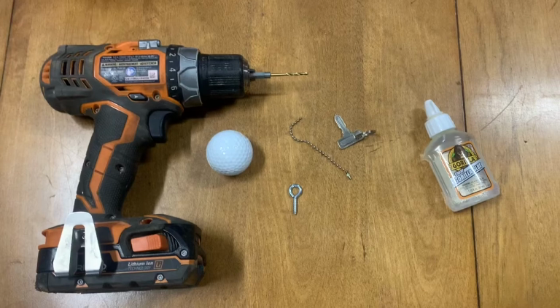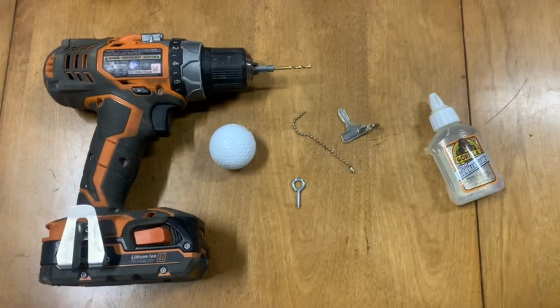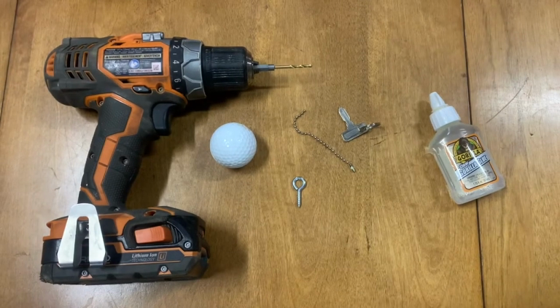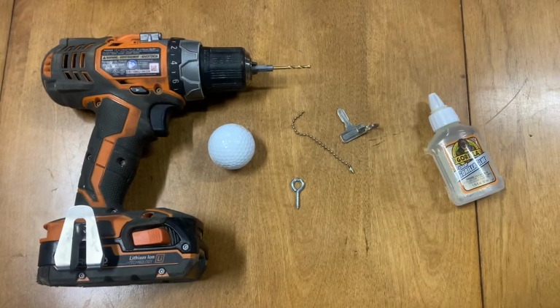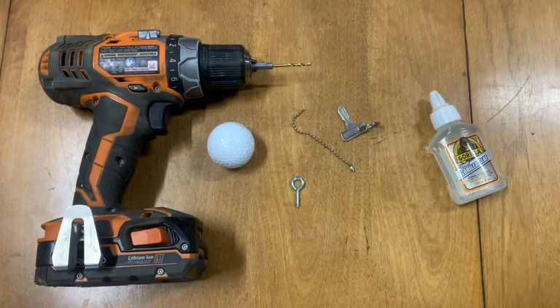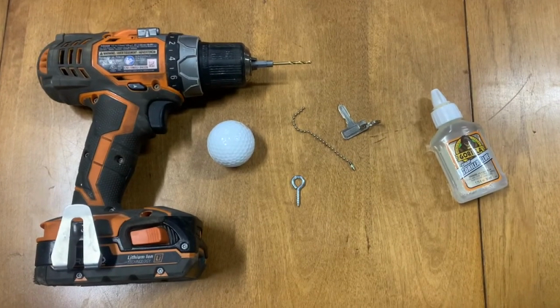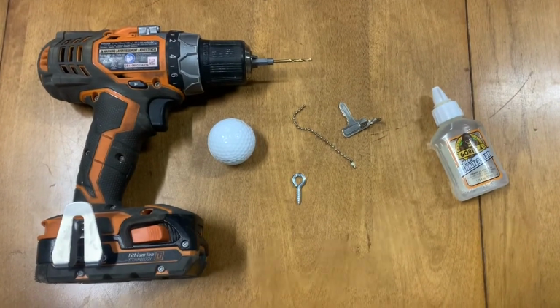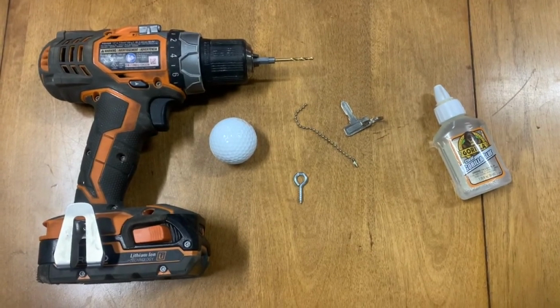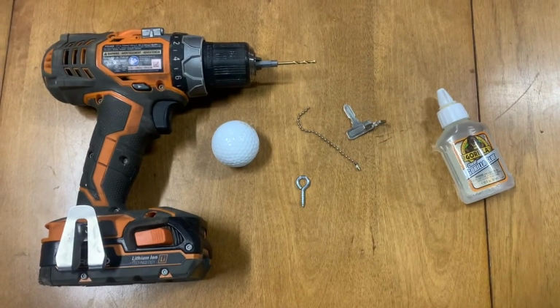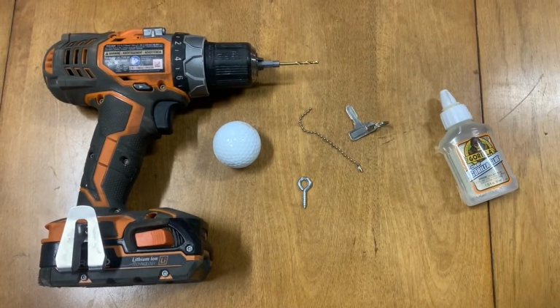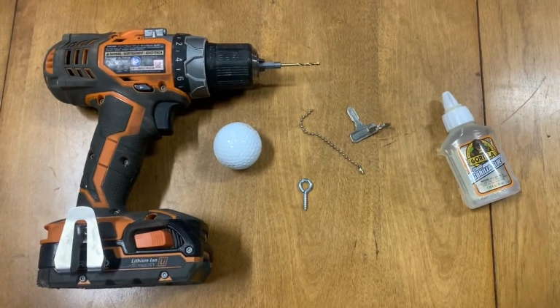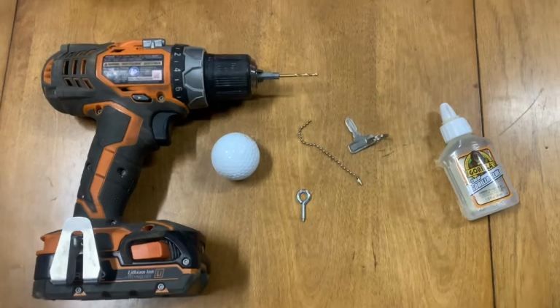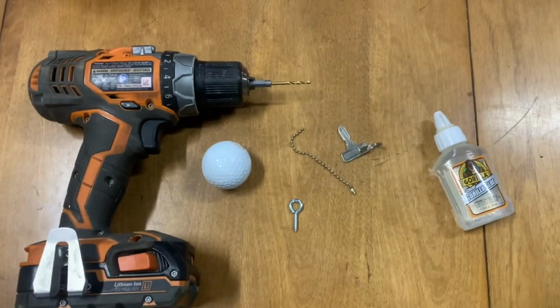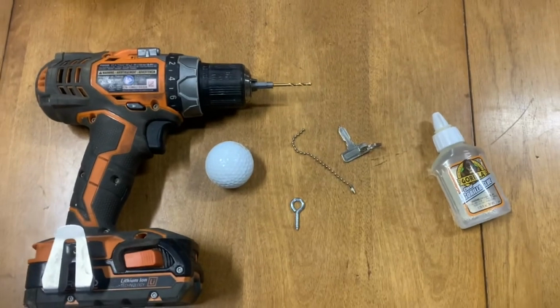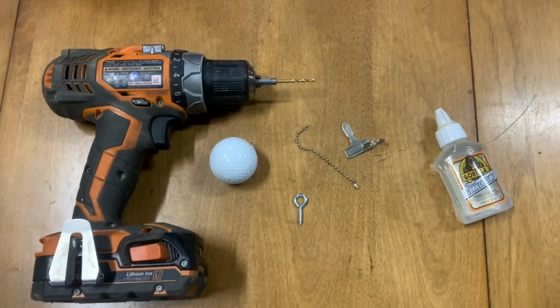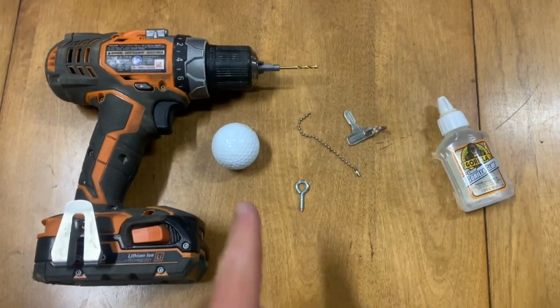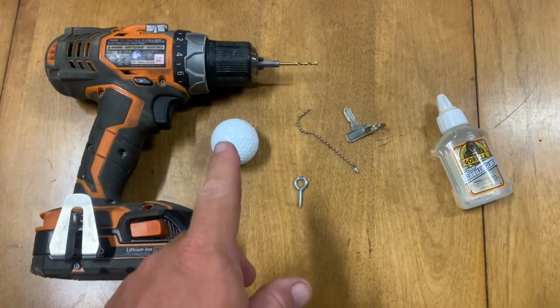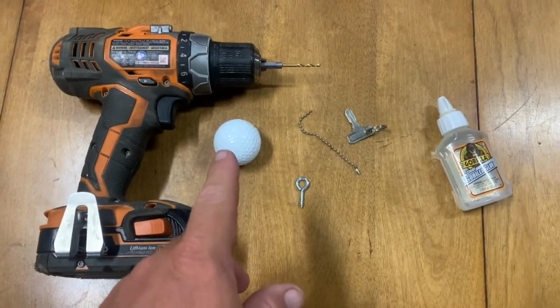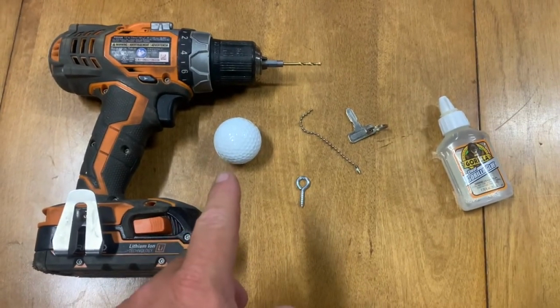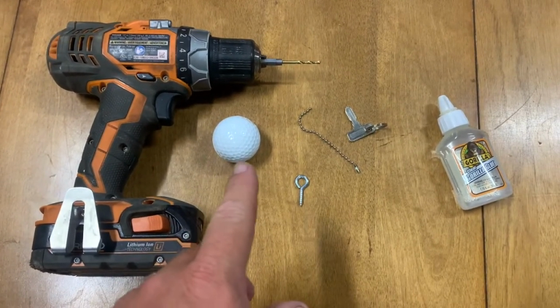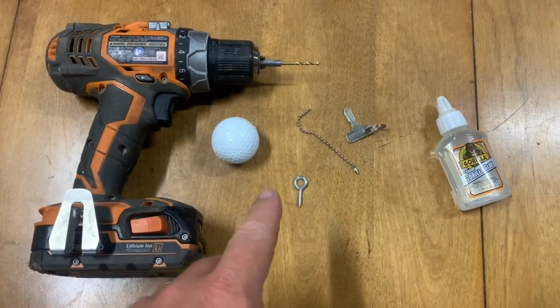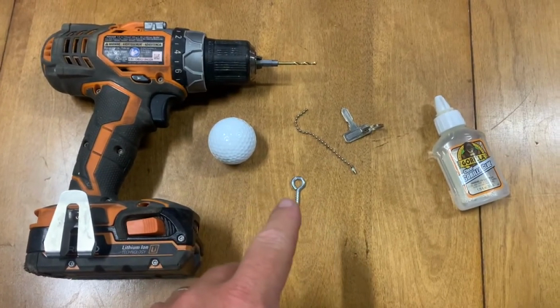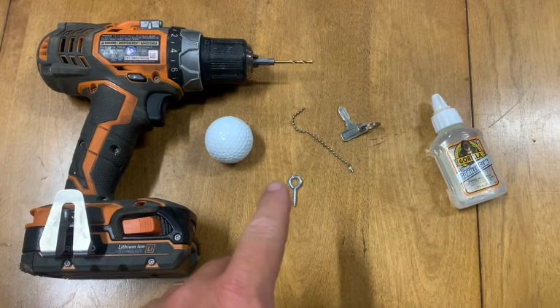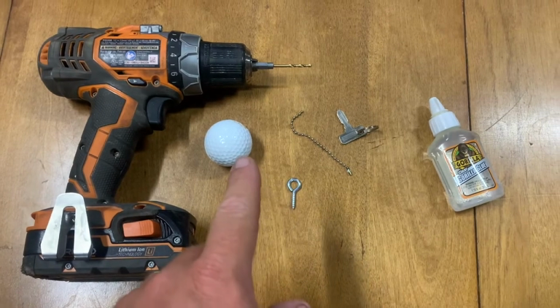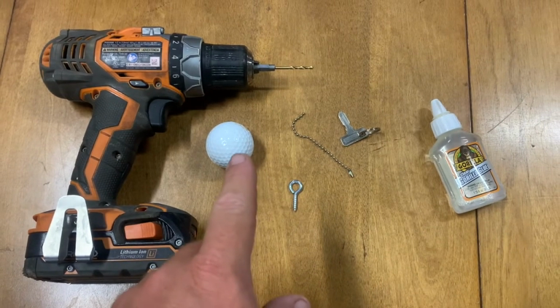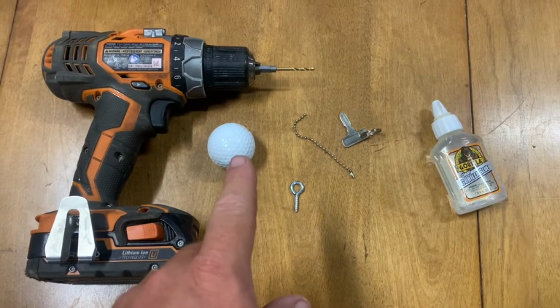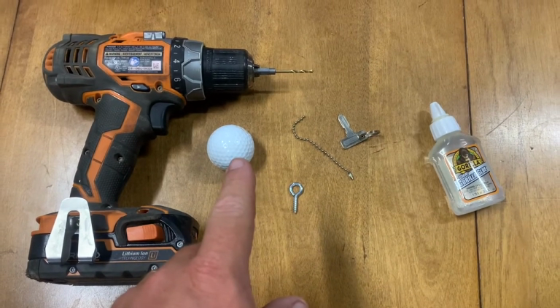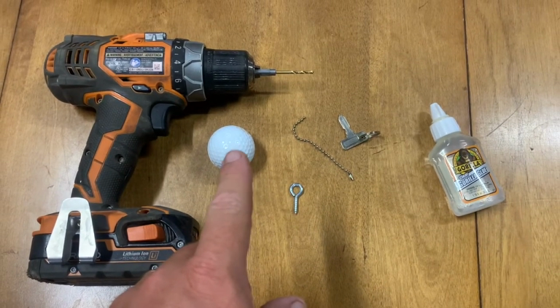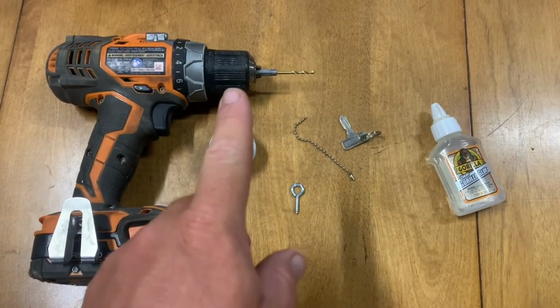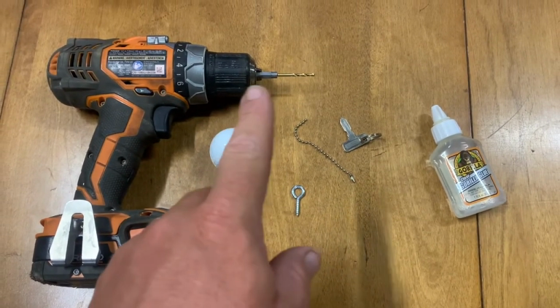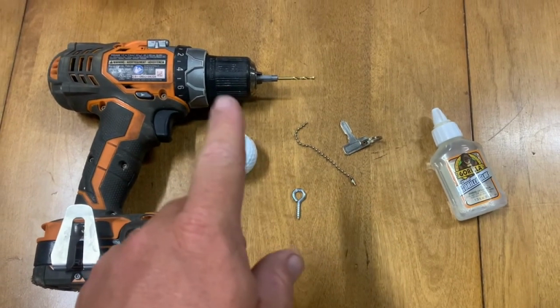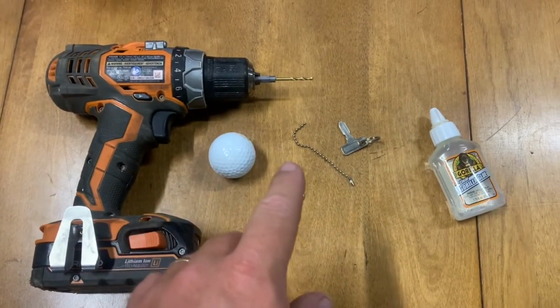Hey everyone, it is Tim with Bevan Farm and today I am going to make a golf ball keychain for our golf cart. So obviously I need a golf ball and I'm going to use a little hook and screw that into the golf ball after I drill a hole with my drill here and drill bit.